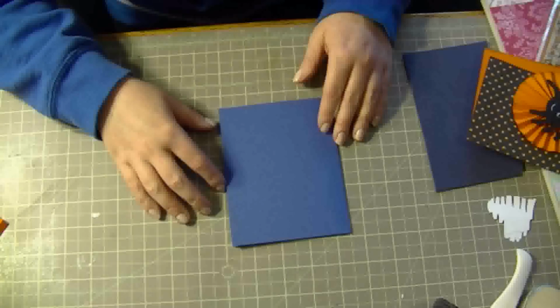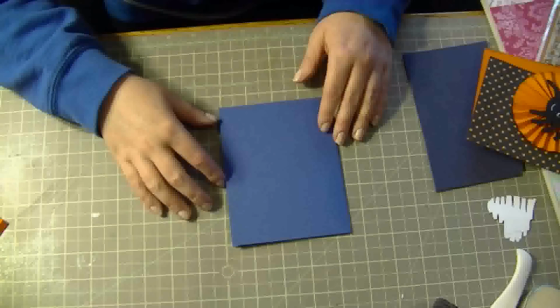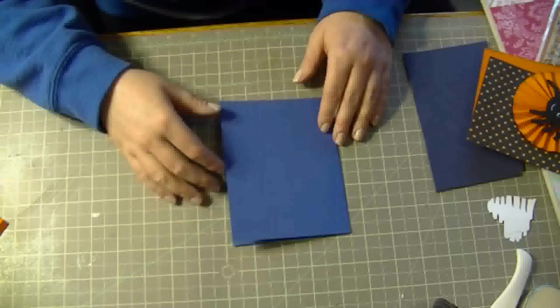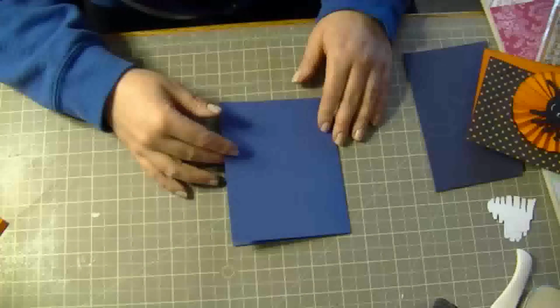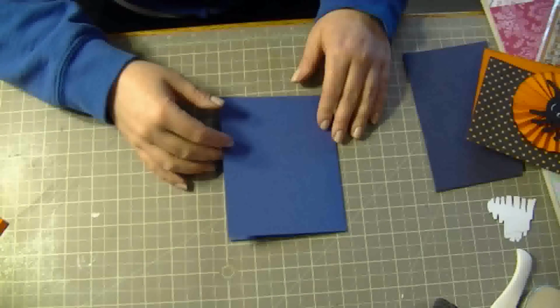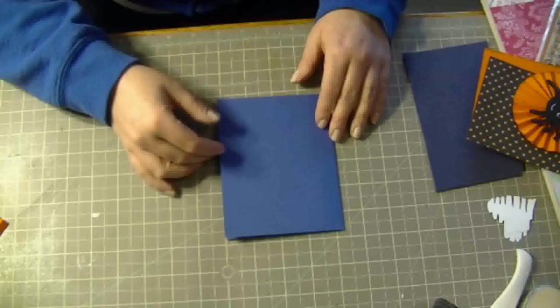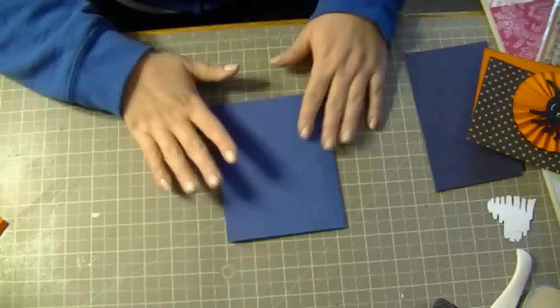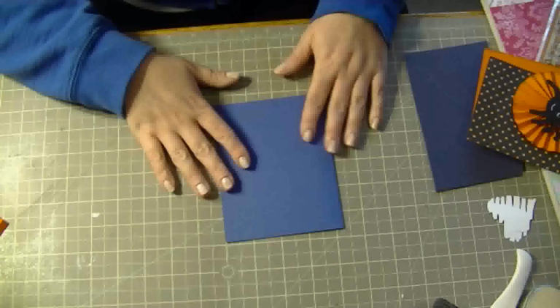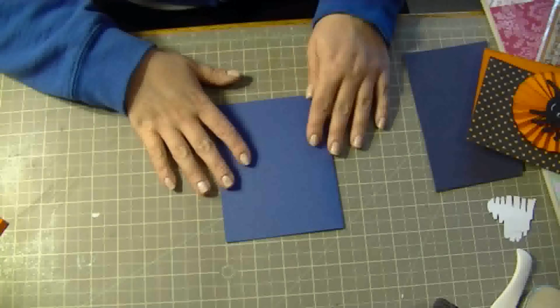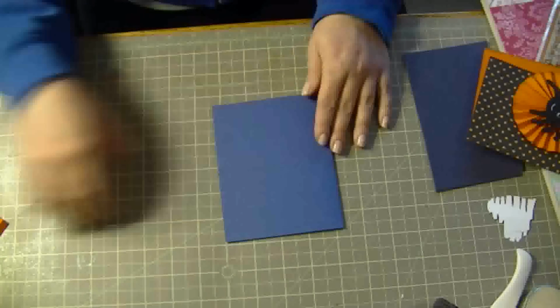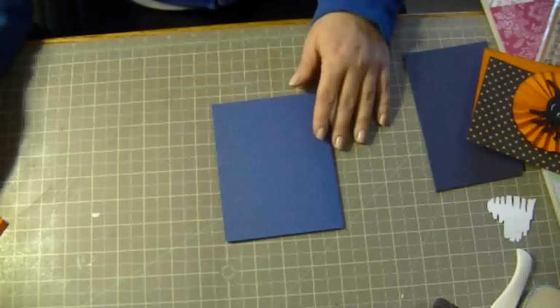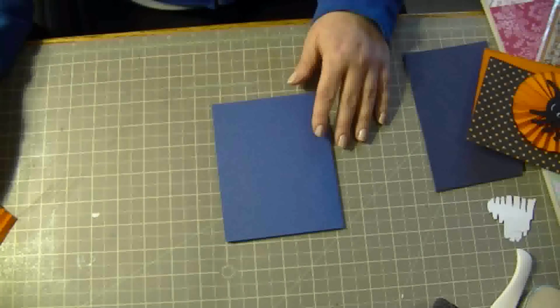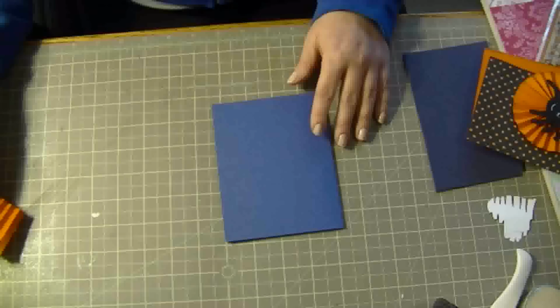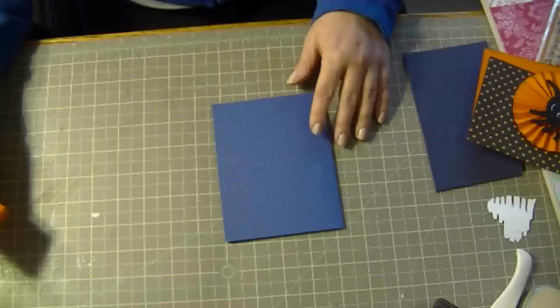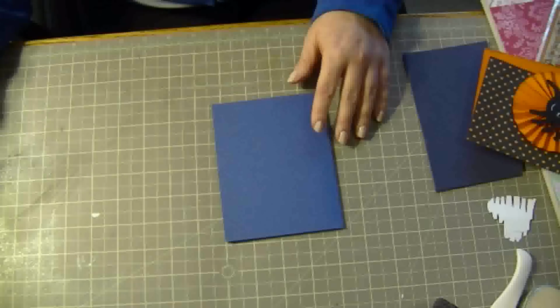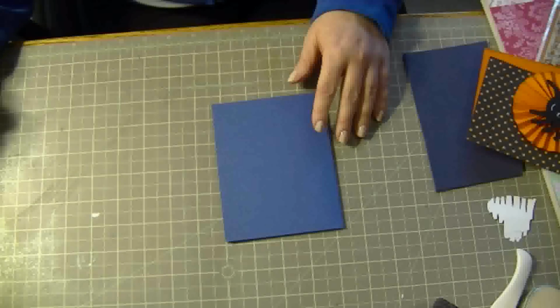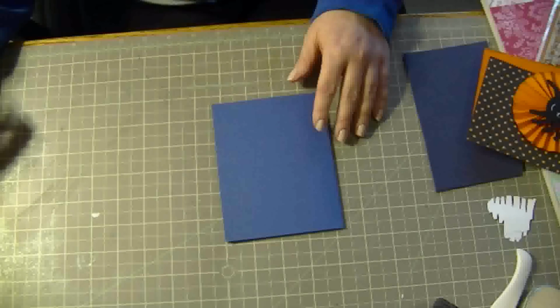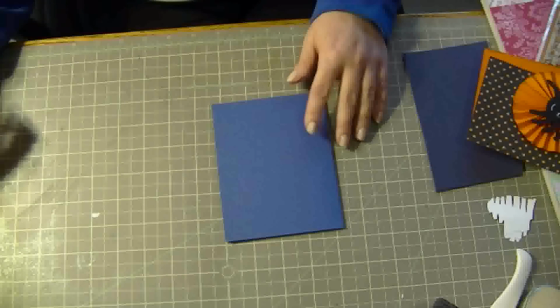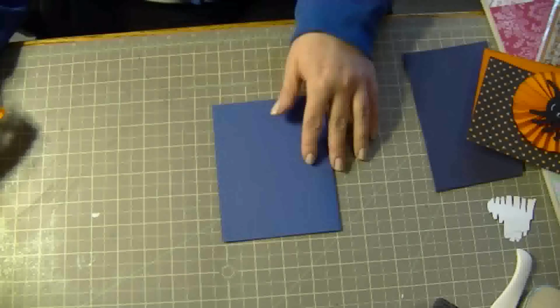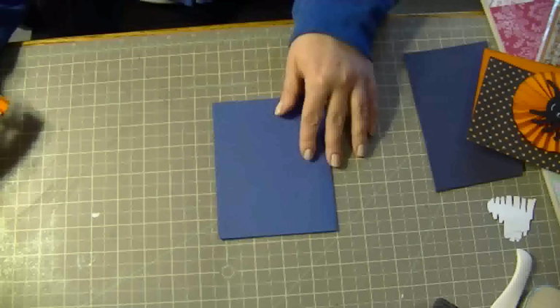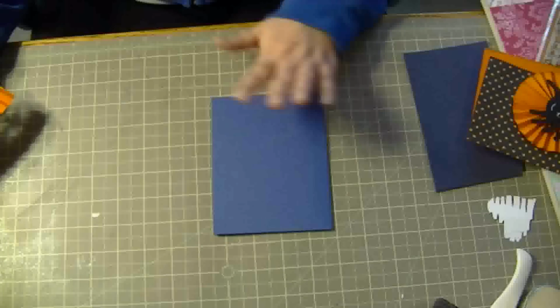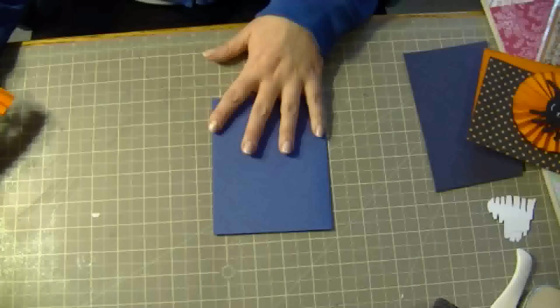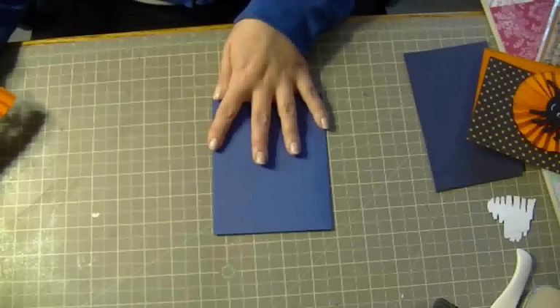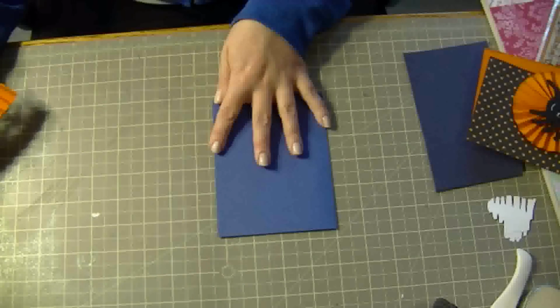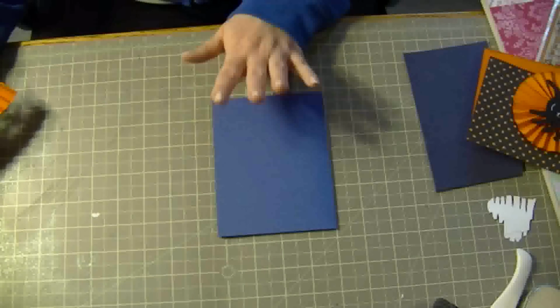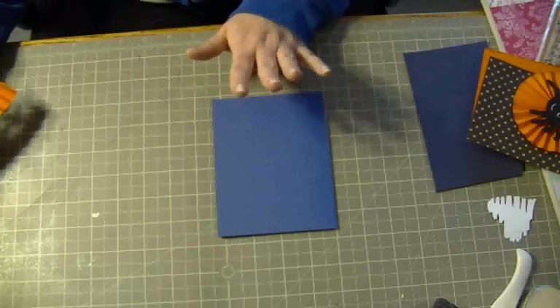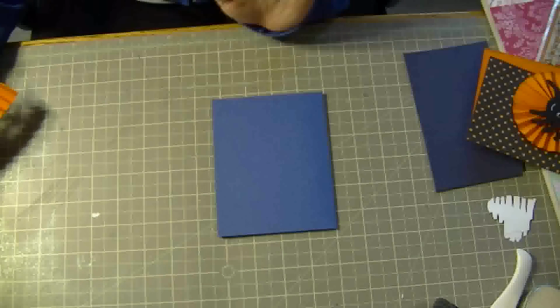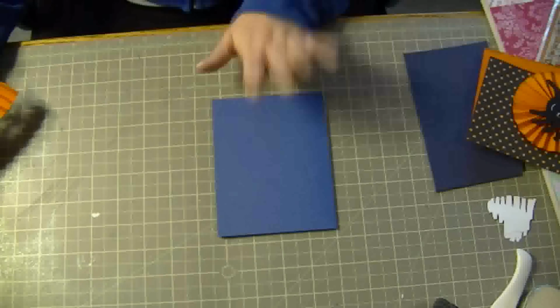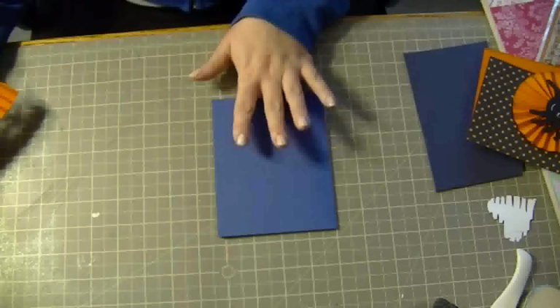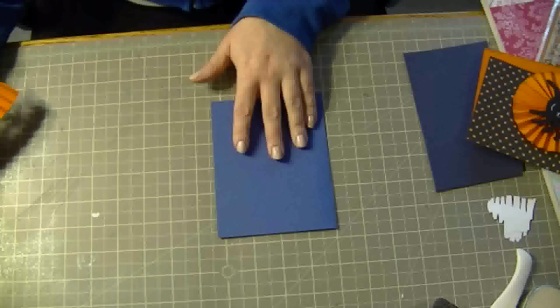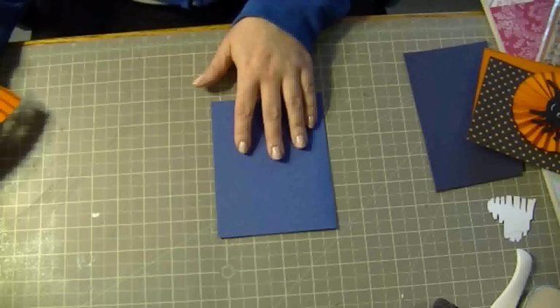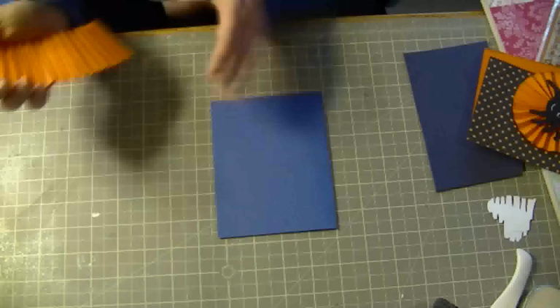Hi everyone, it's Becca. I'm here to show you another Halloween card. I got an awful stomach flu yesterday so I took yesterday and today off, so I figured while I was sitting at home I might as well try and do a tutorial and make a card.